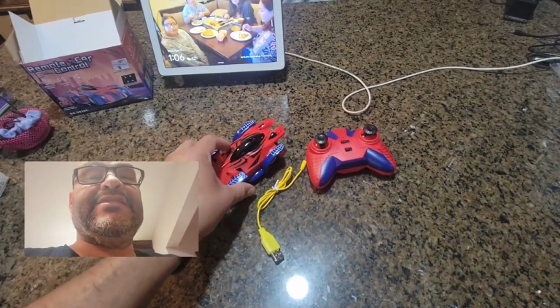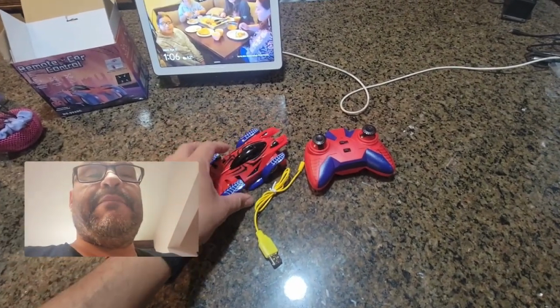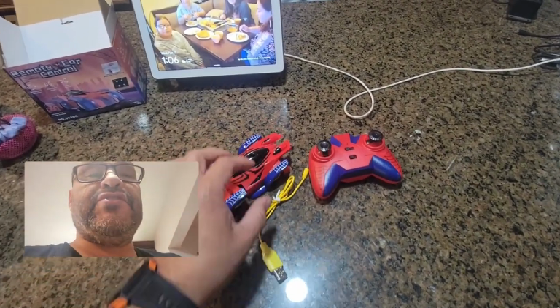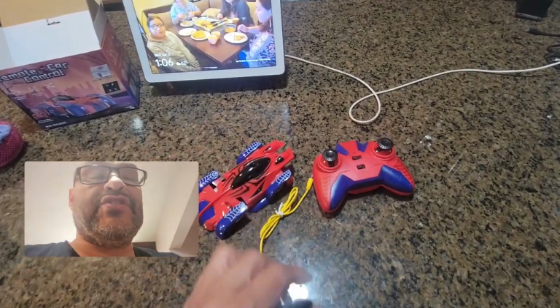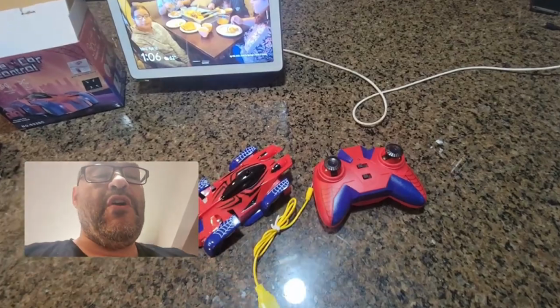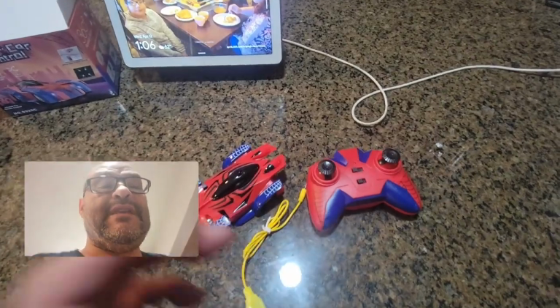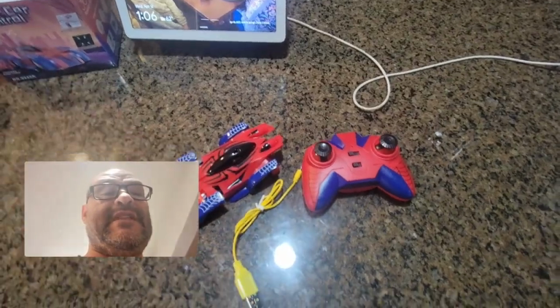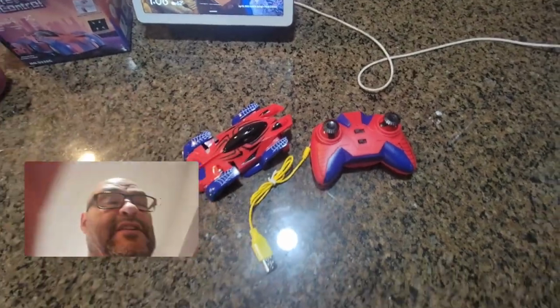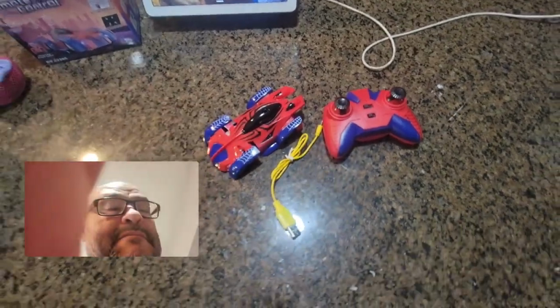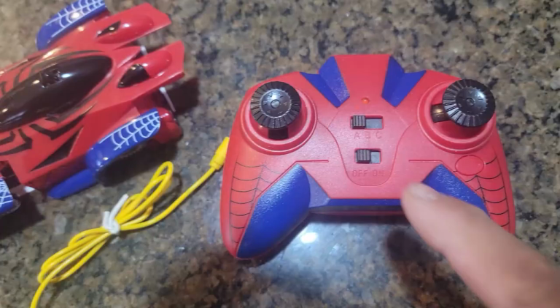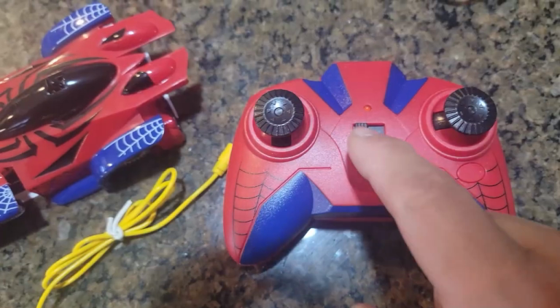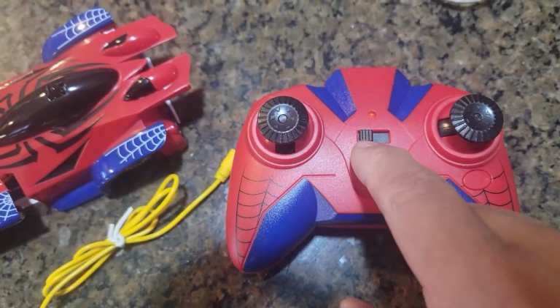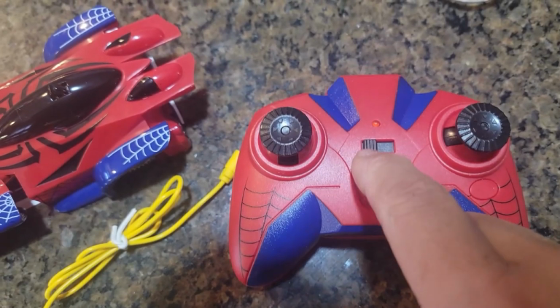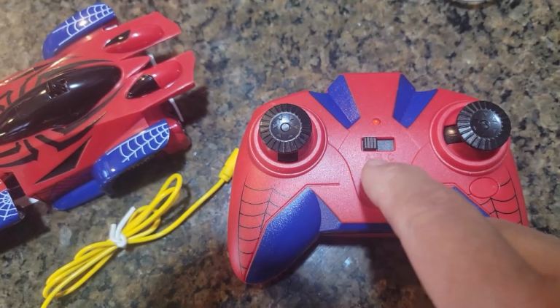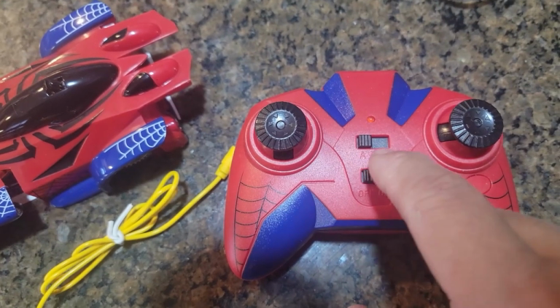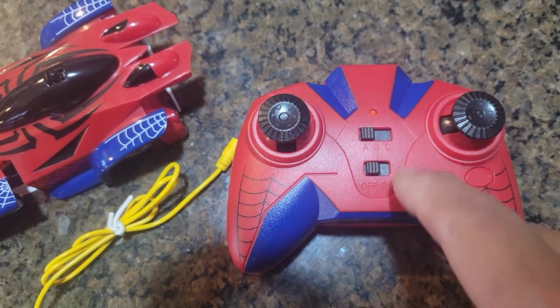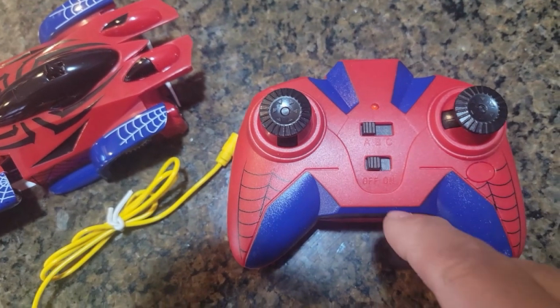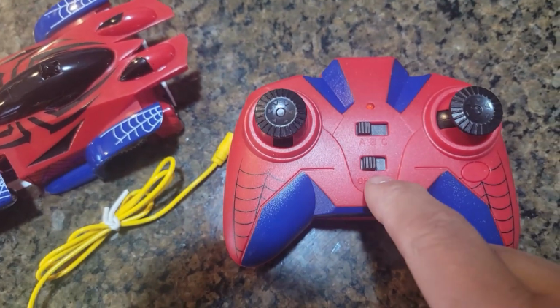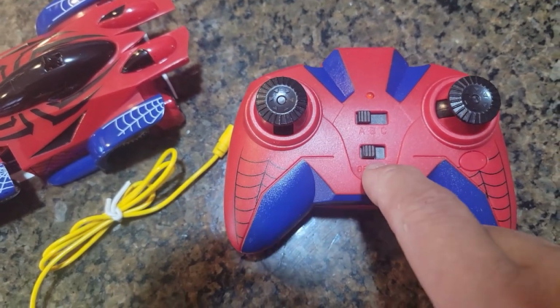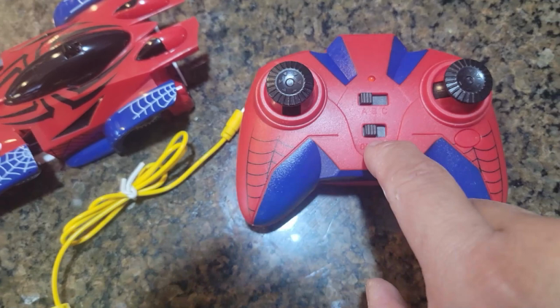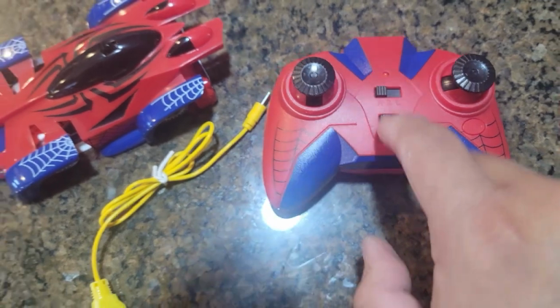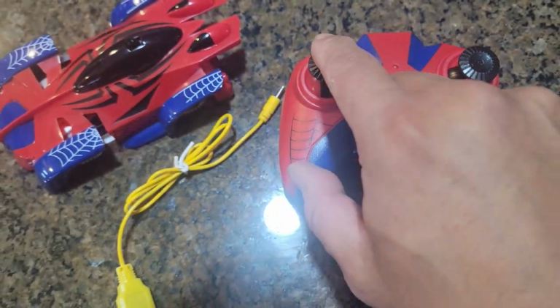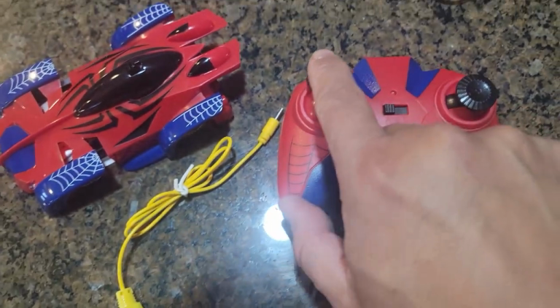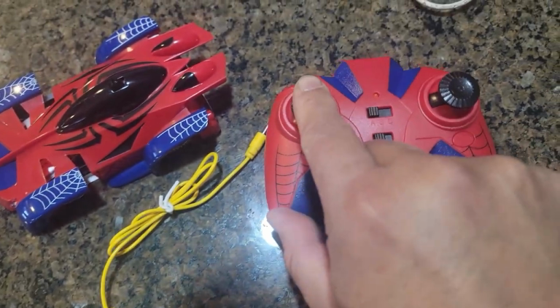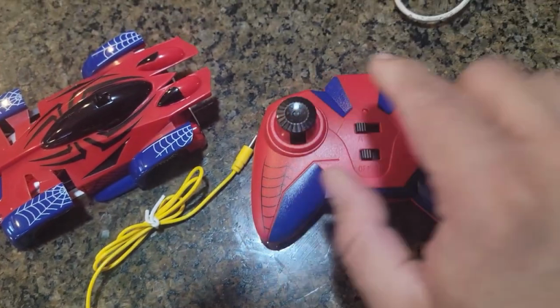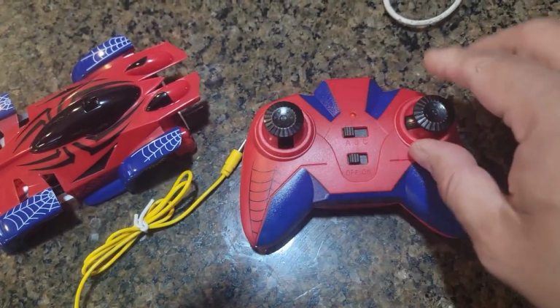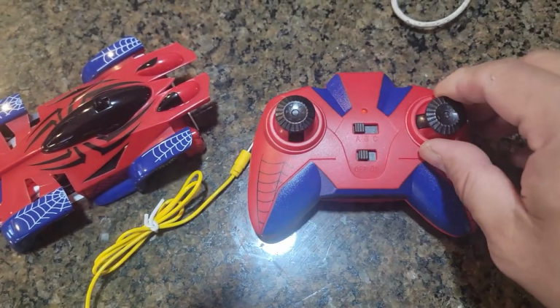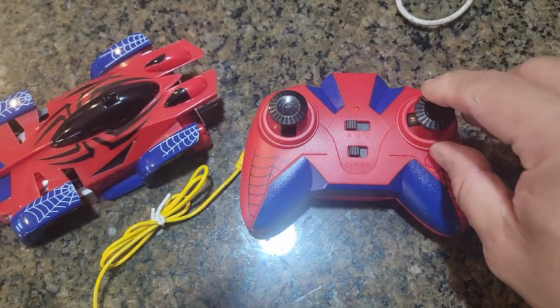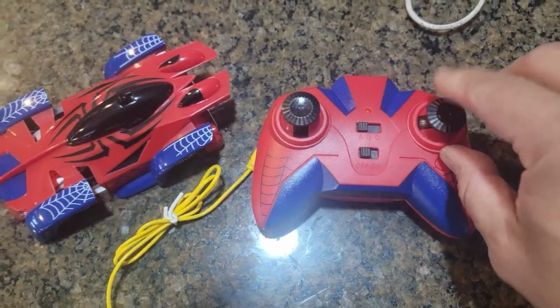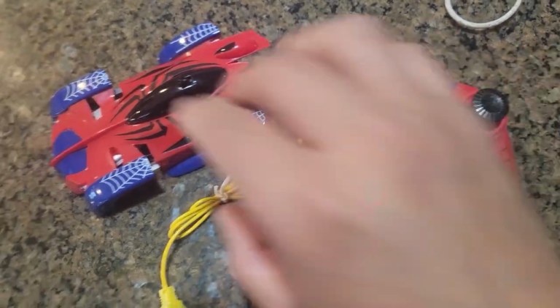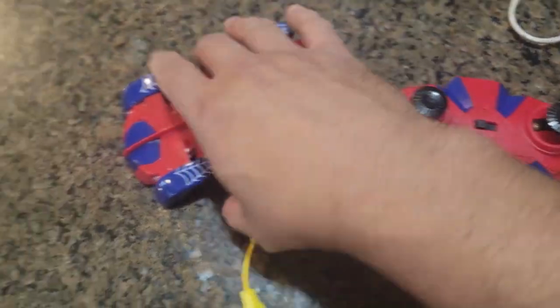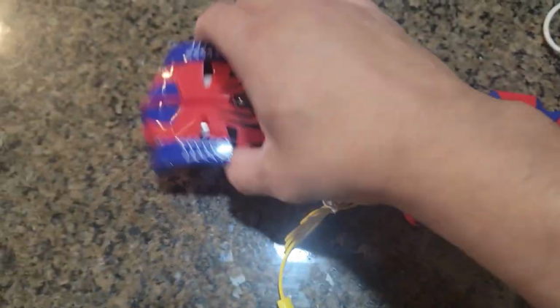There are a couple of features you should know. On the remote, you're gonna have A, B, and C buttons, and an on/off switch. Pretty easy to maneuver your car.